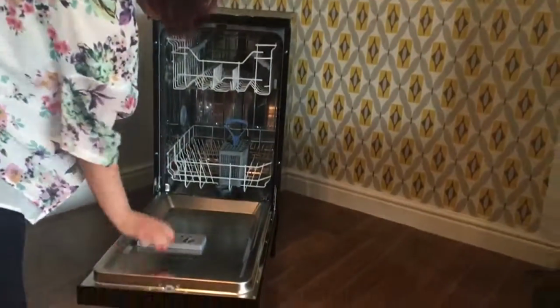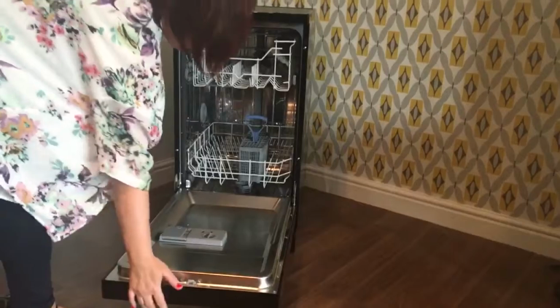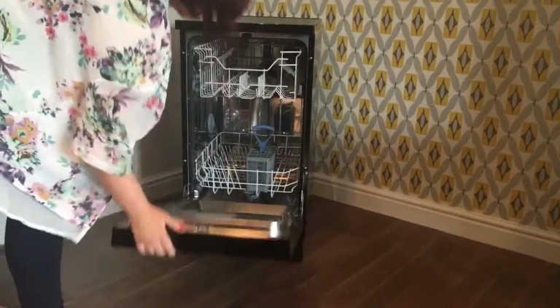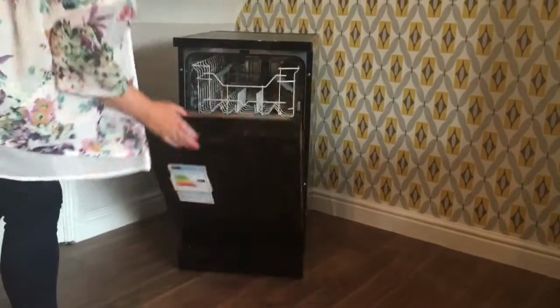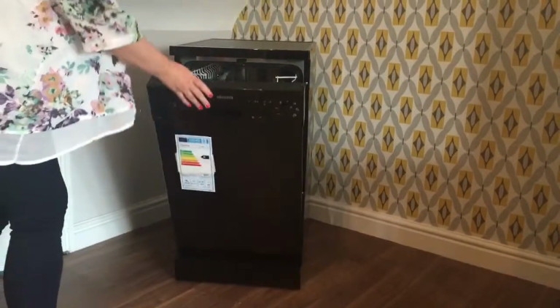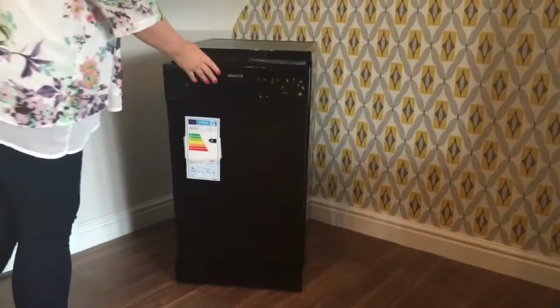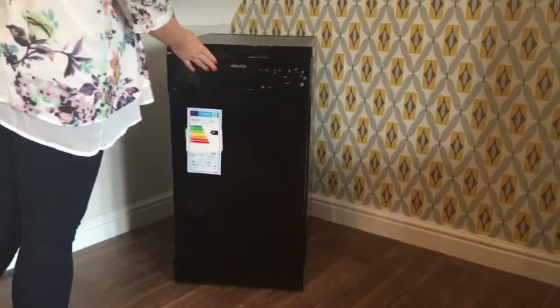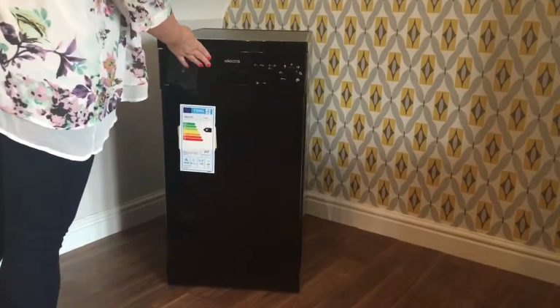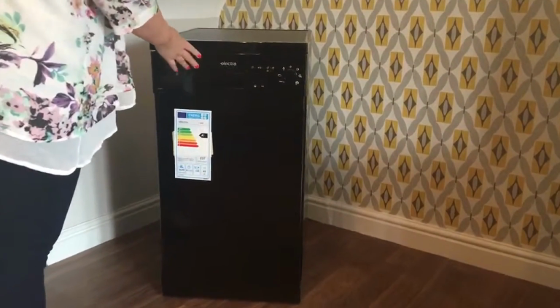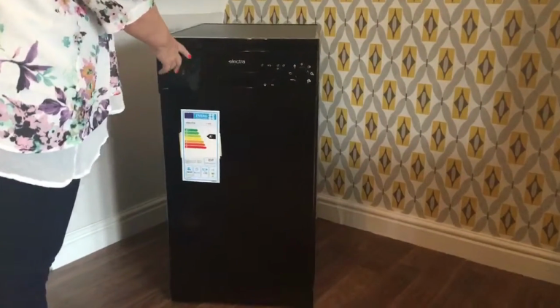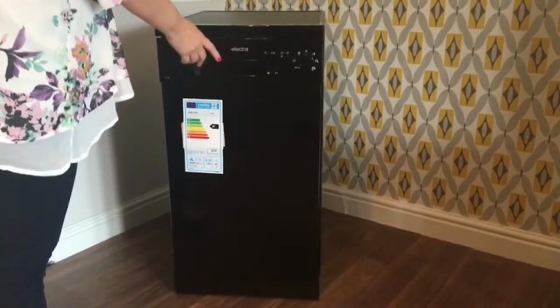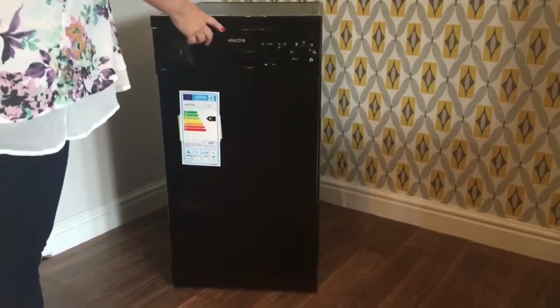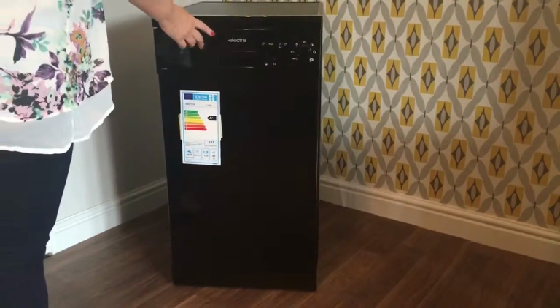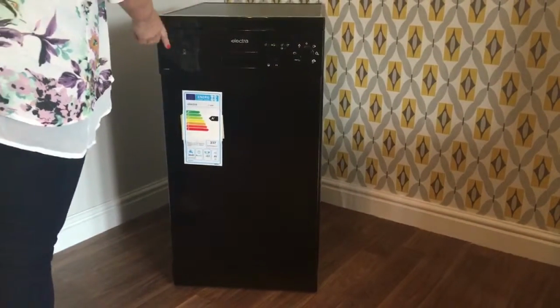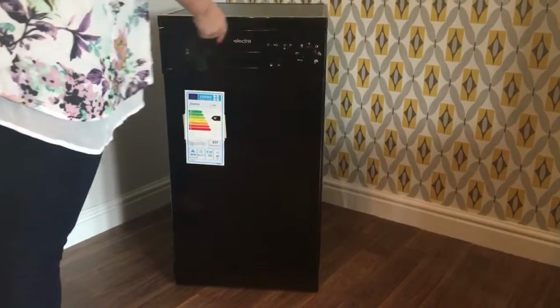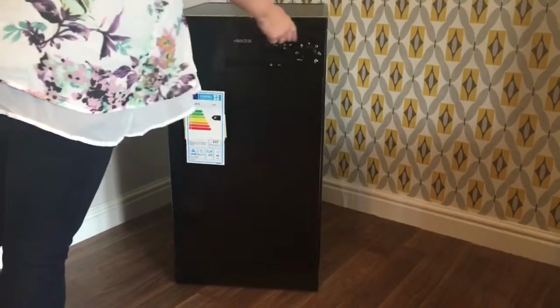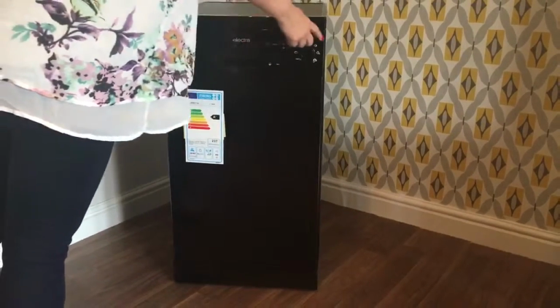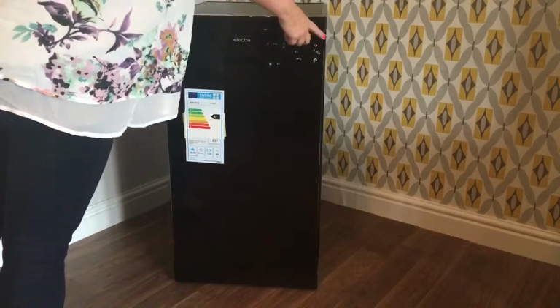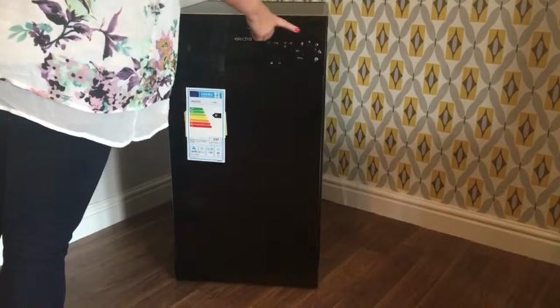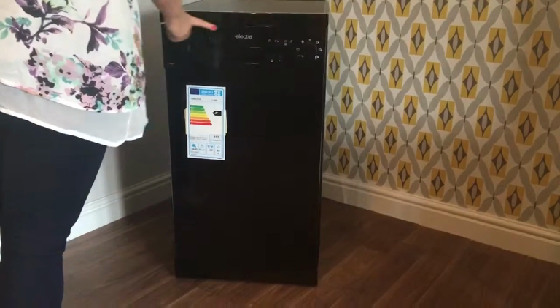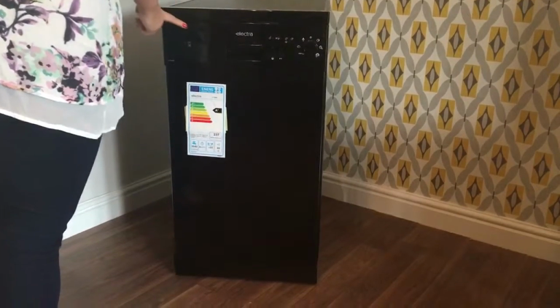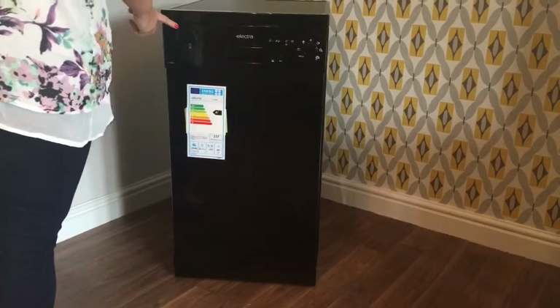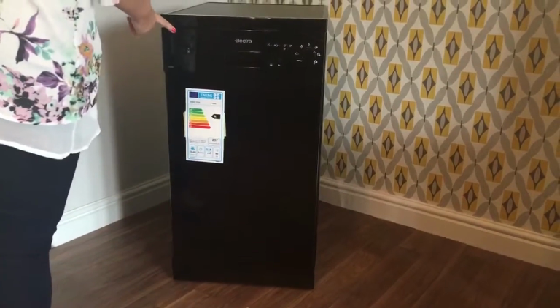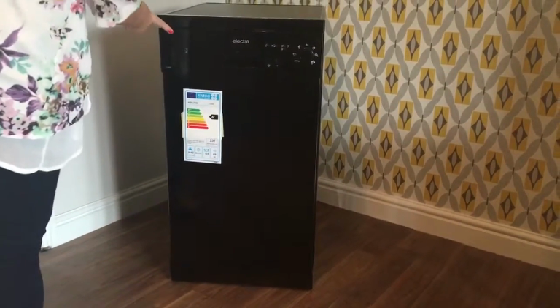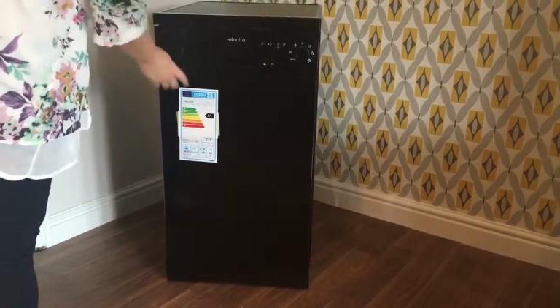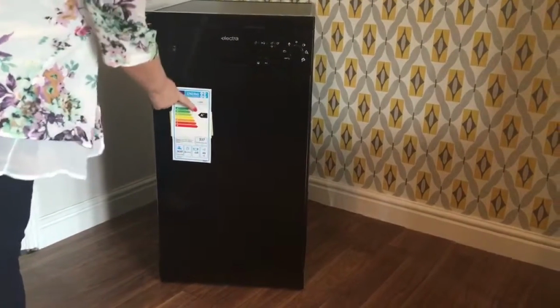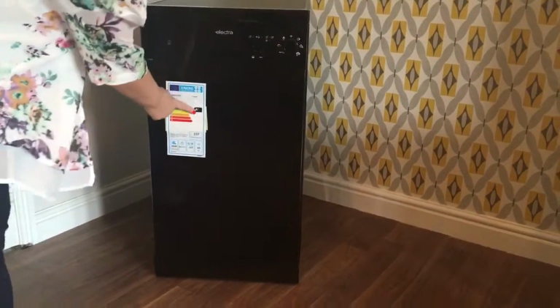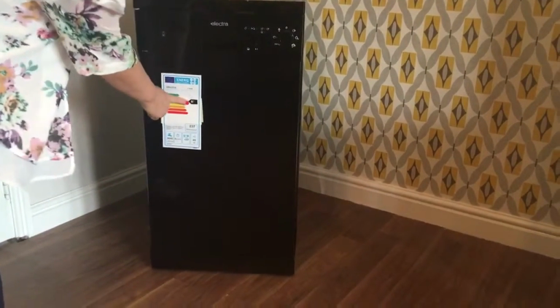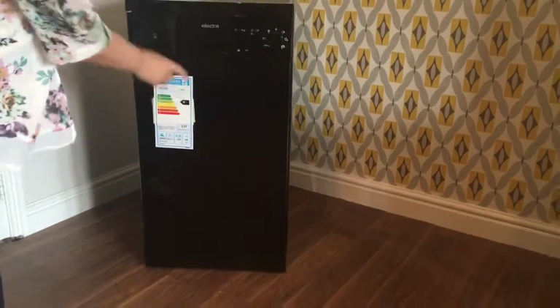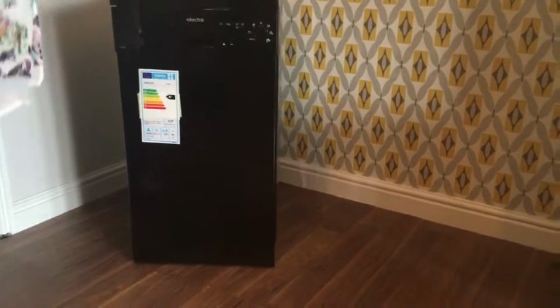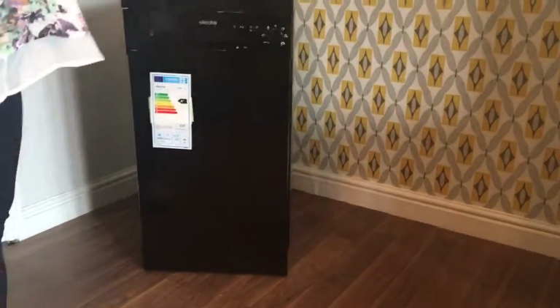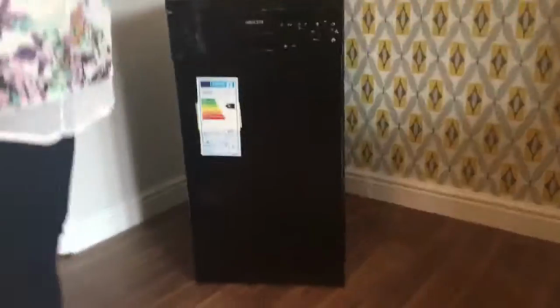It is a very good quality item. It is ideal for the smaller family. It's 45cm wide and, as I said before, it's A-star rated.